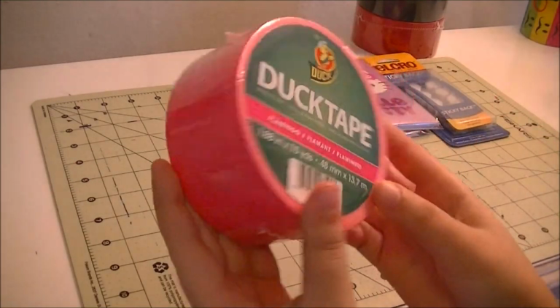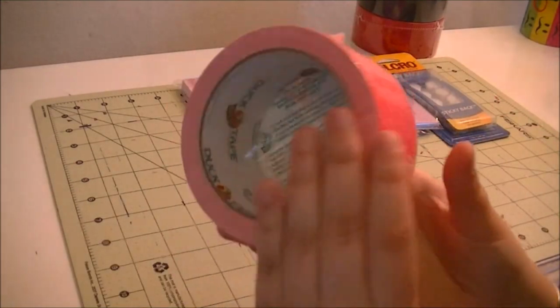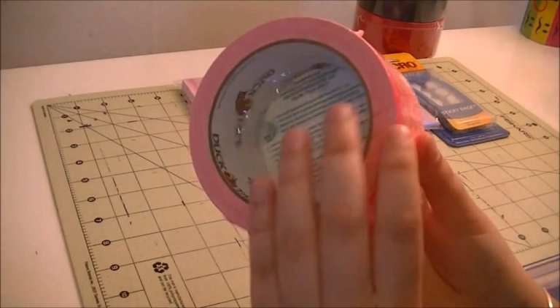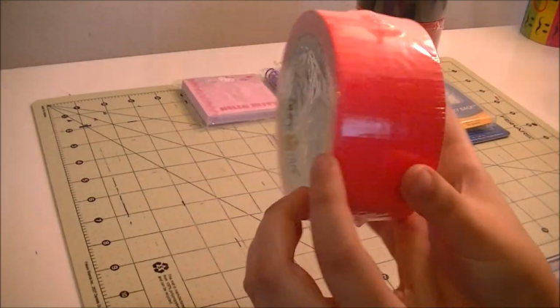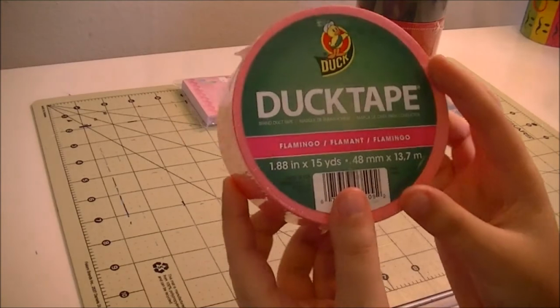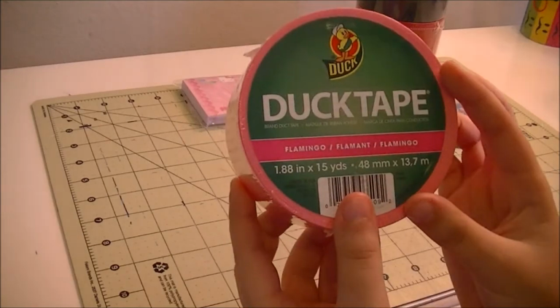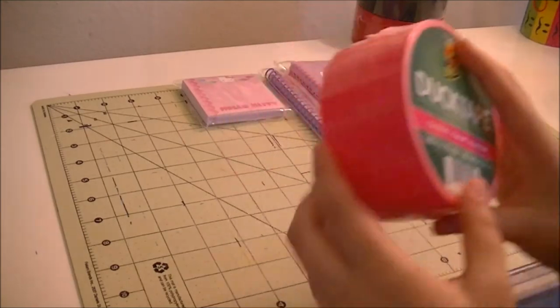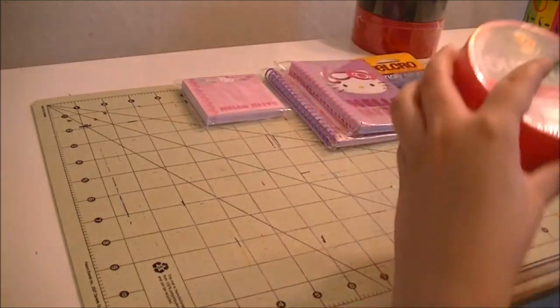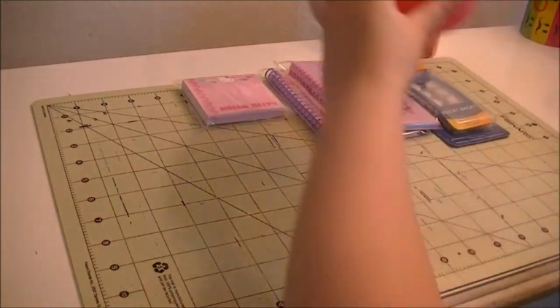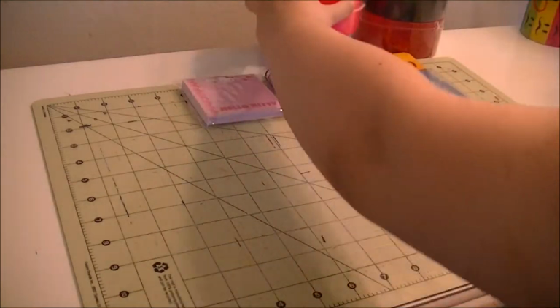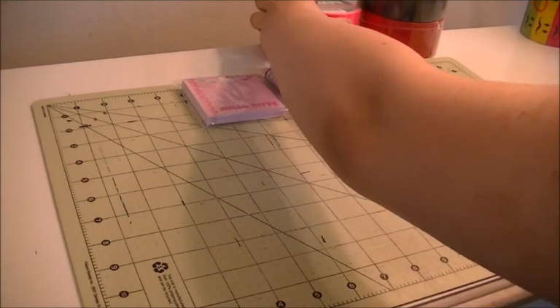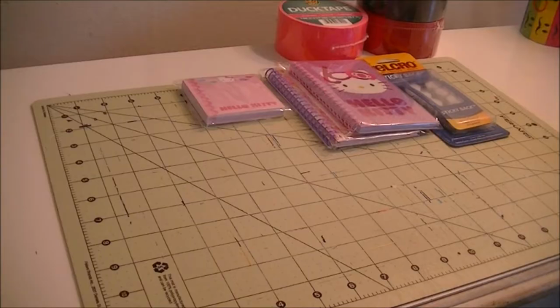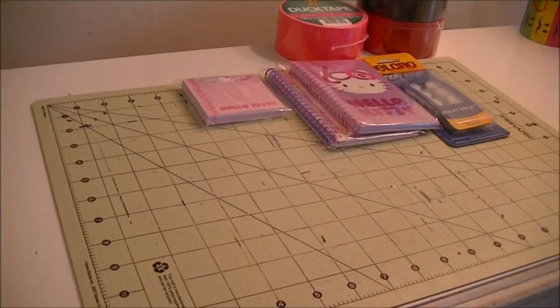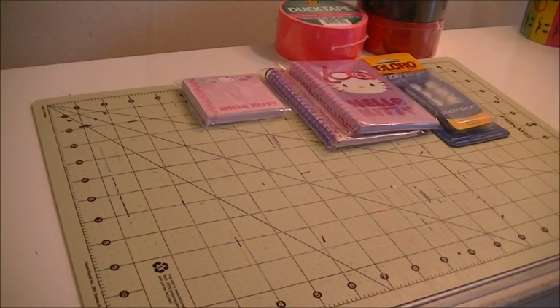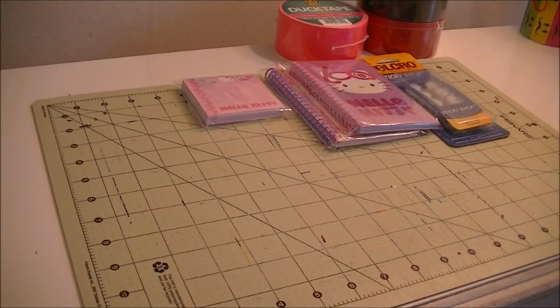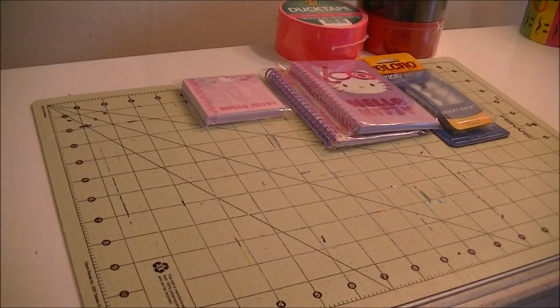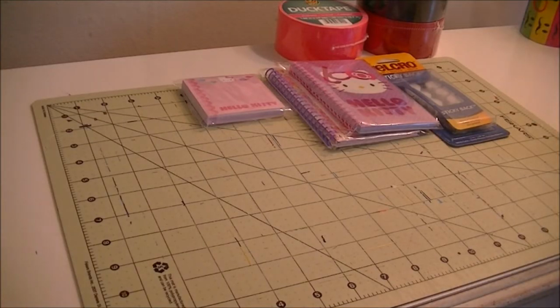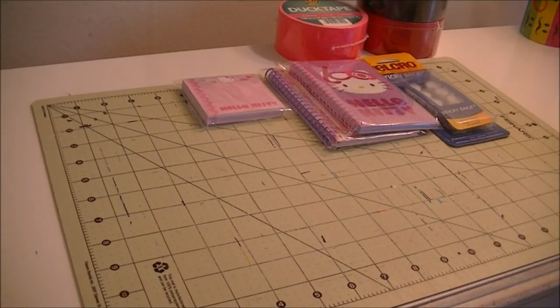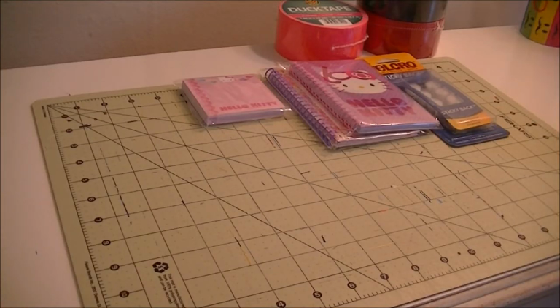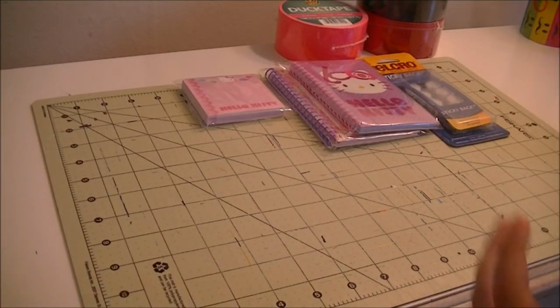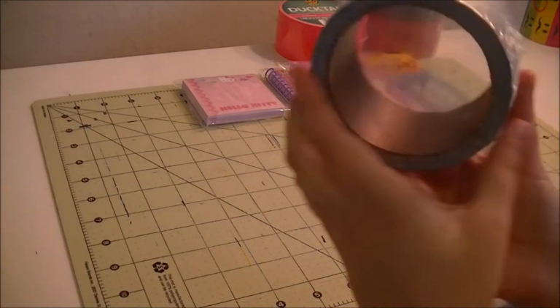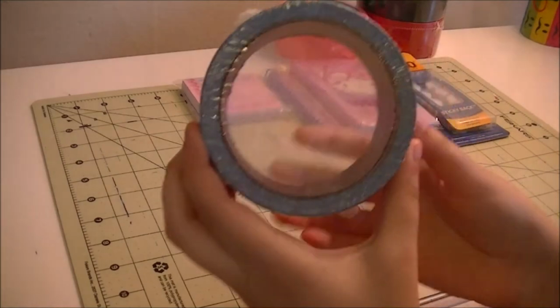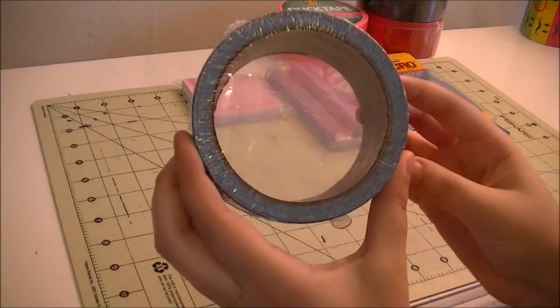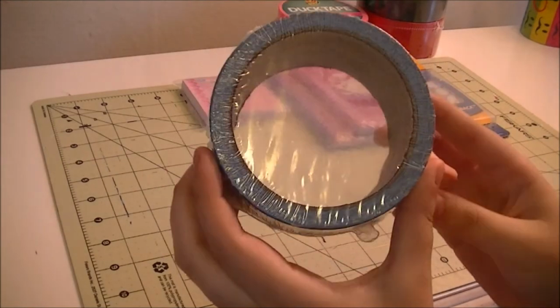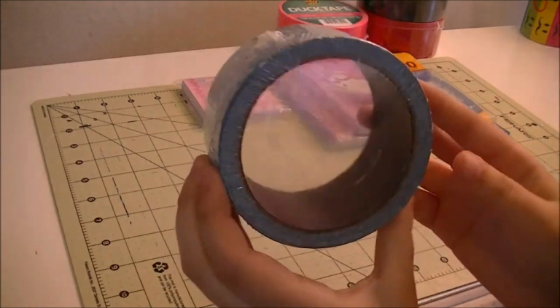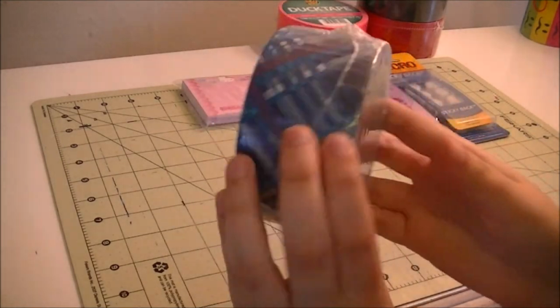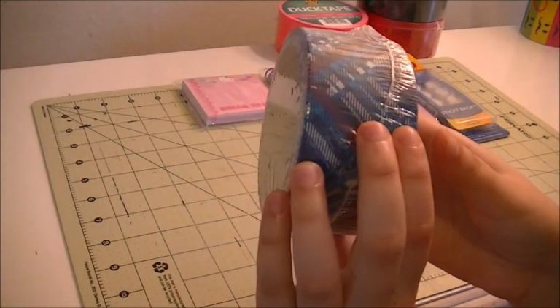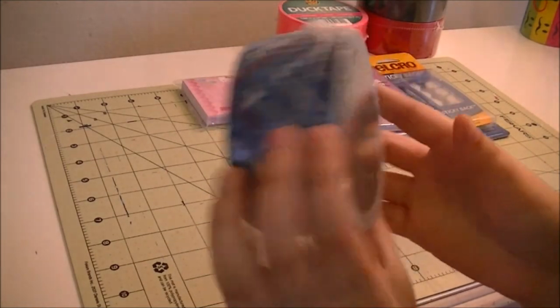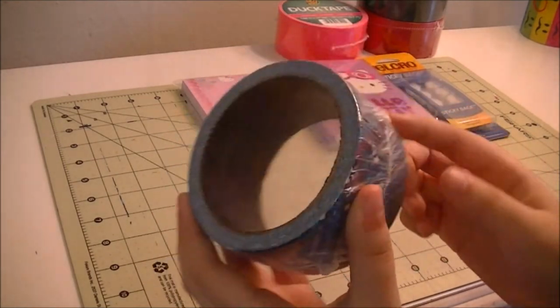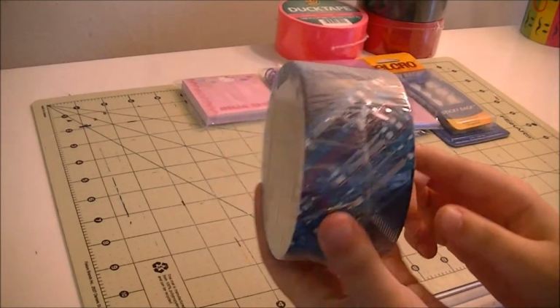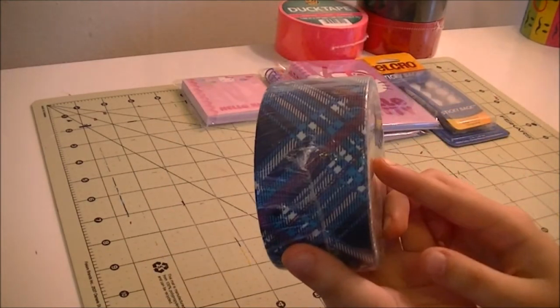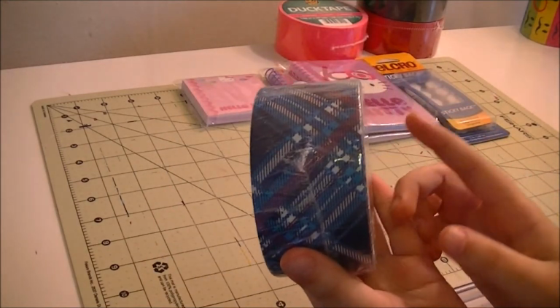I also got black, and I'm going to work on something with black, red, and white. Then the last color I got was pink.